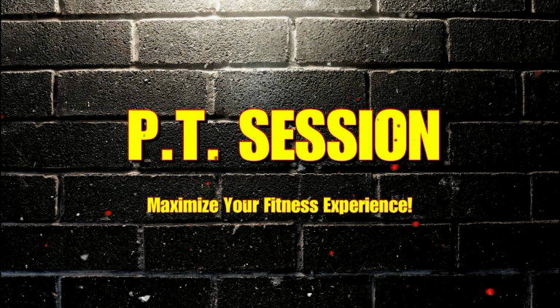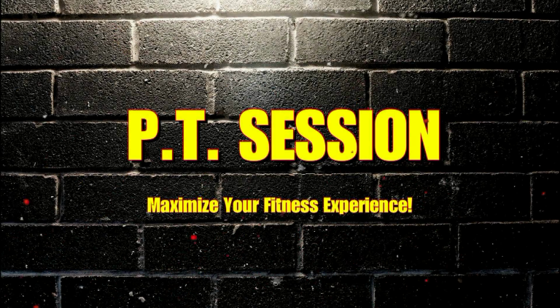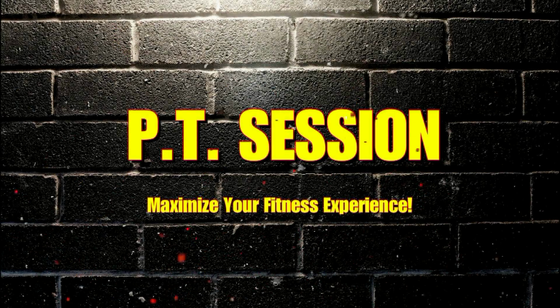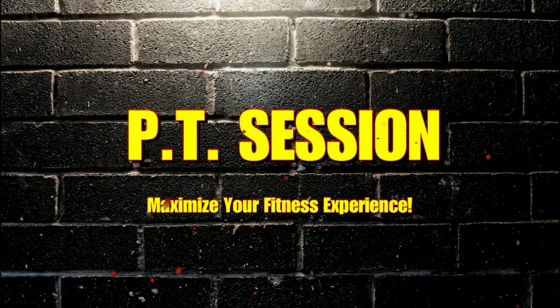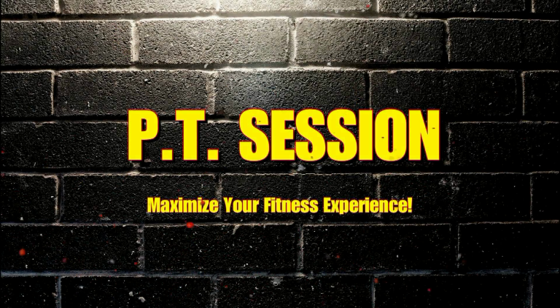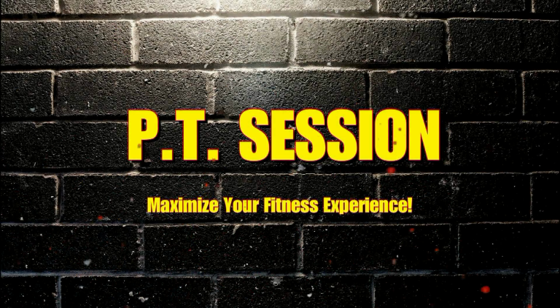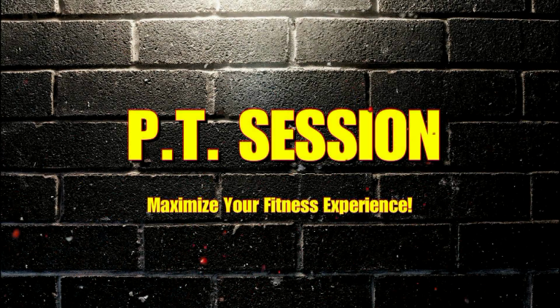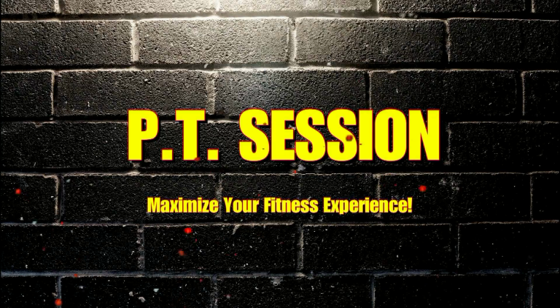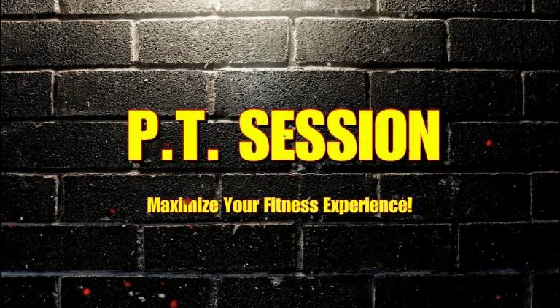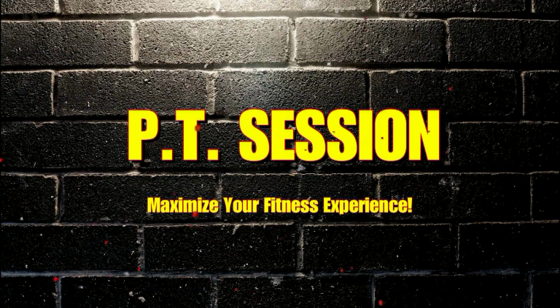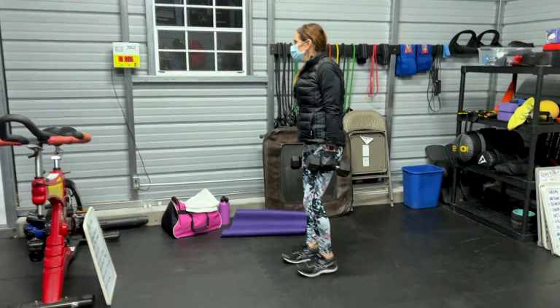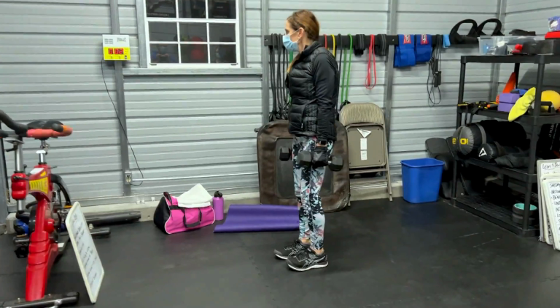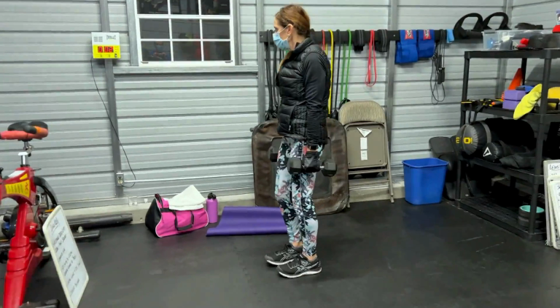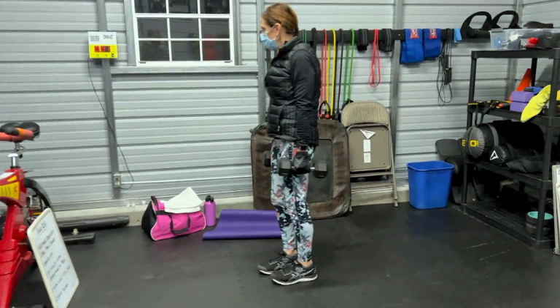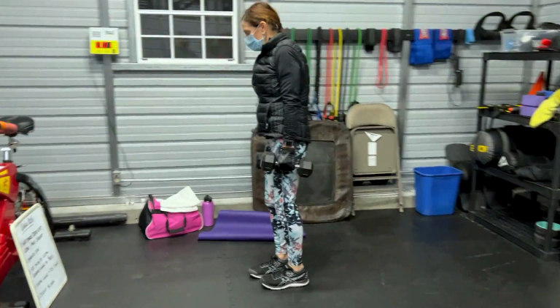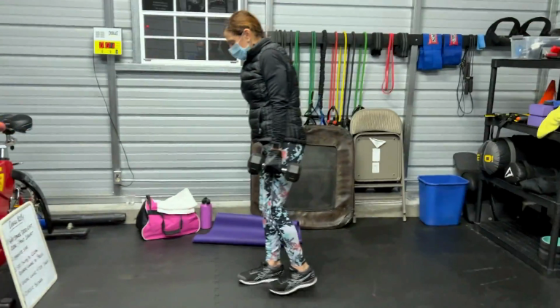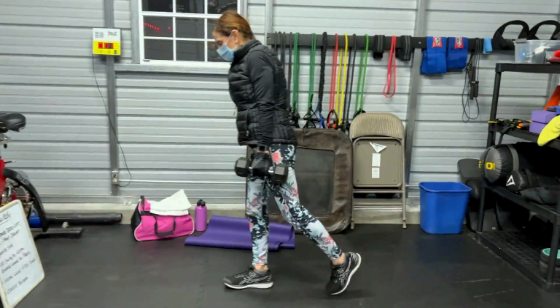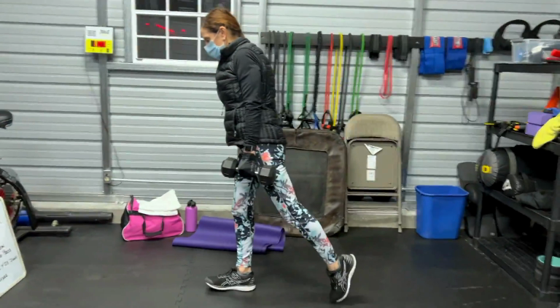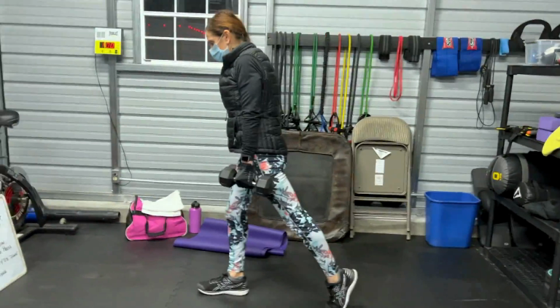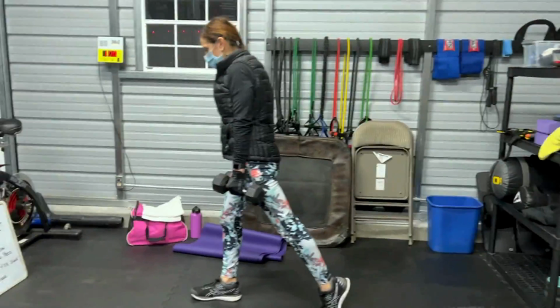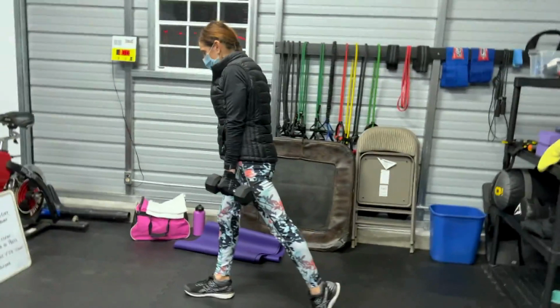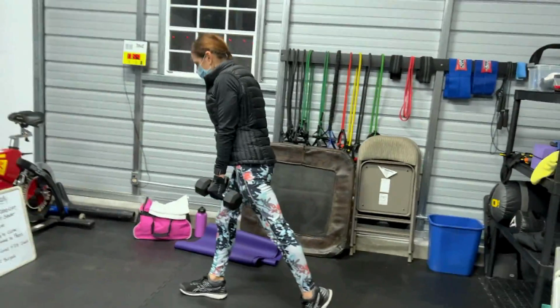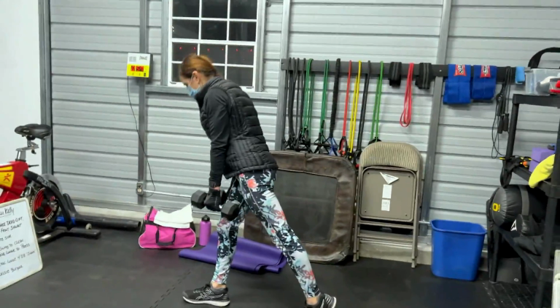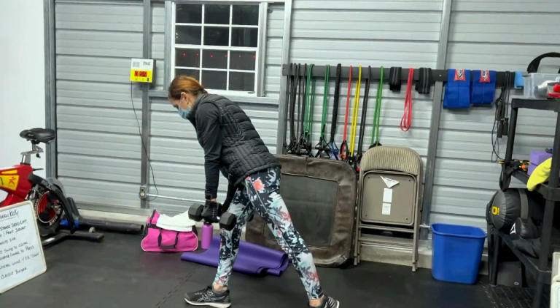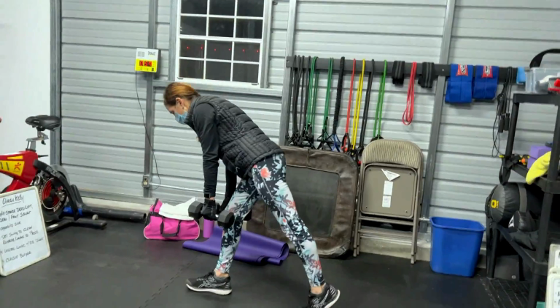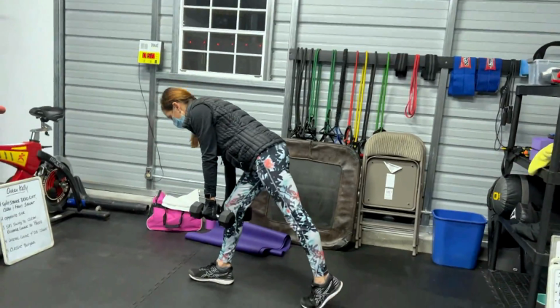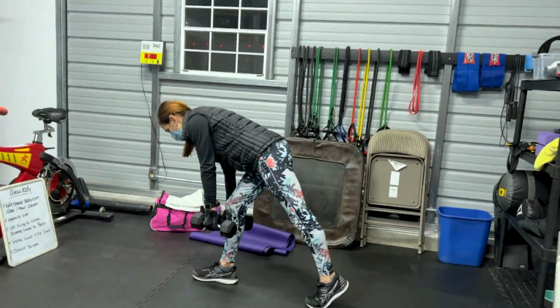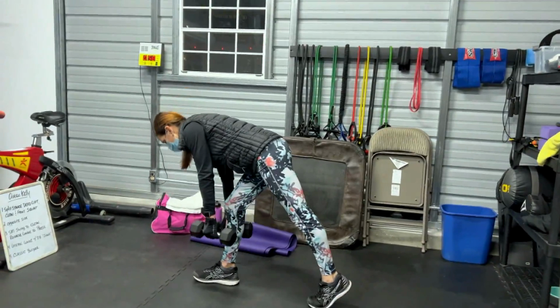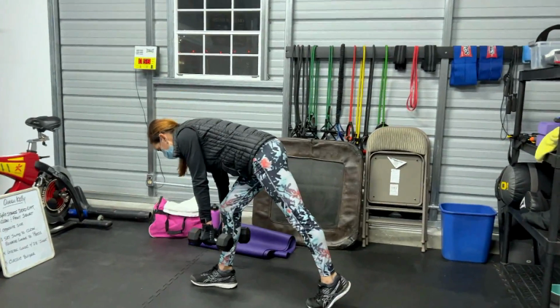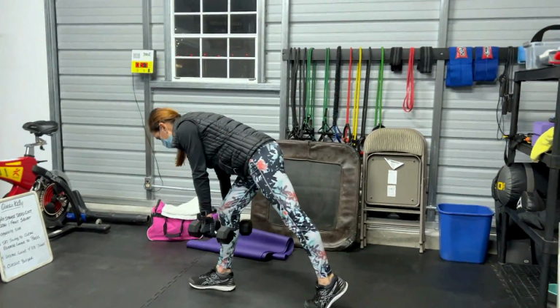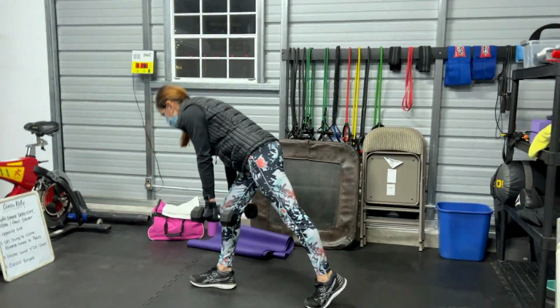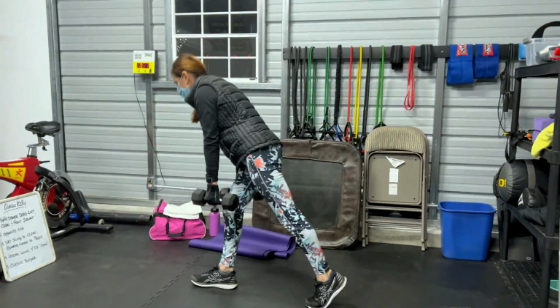Hi everyone, Adam Pecorero from Flex Serrero Fitness here, and today we're going to be watching the awesome Queen Kelly do her workout.